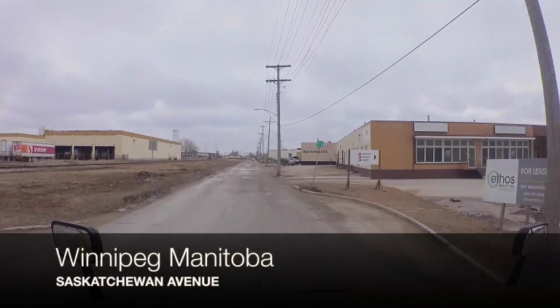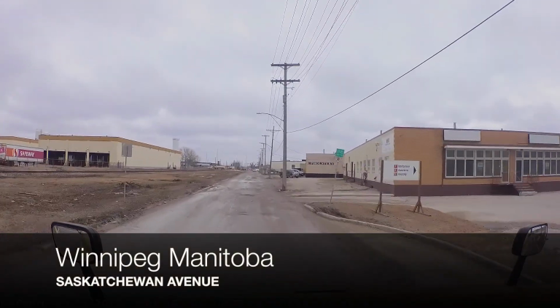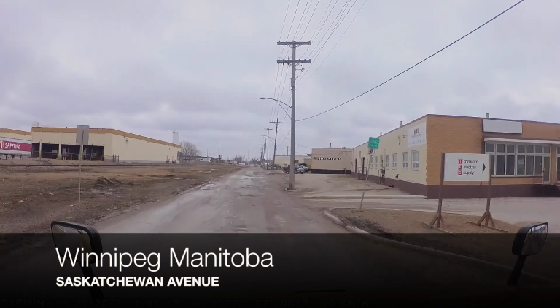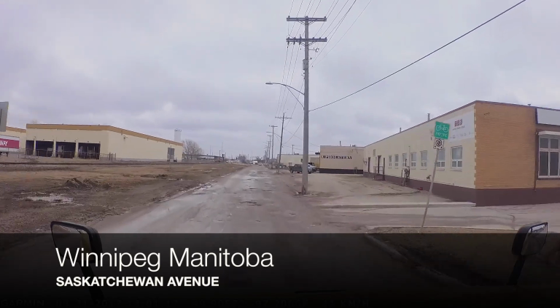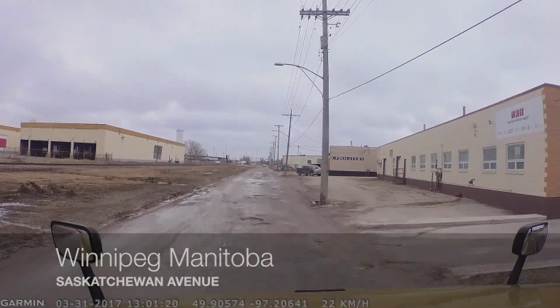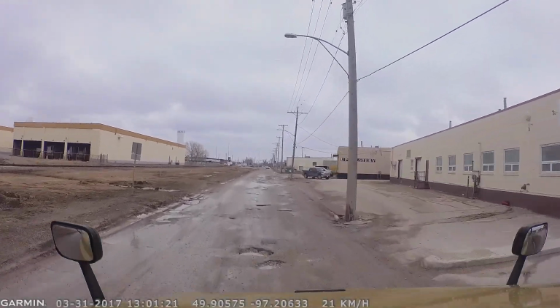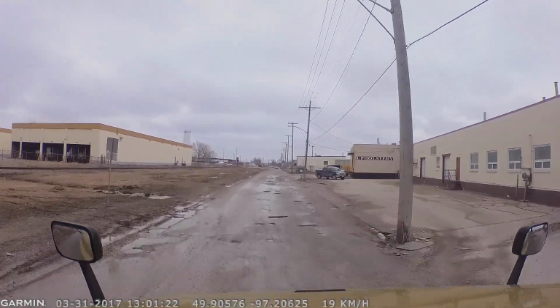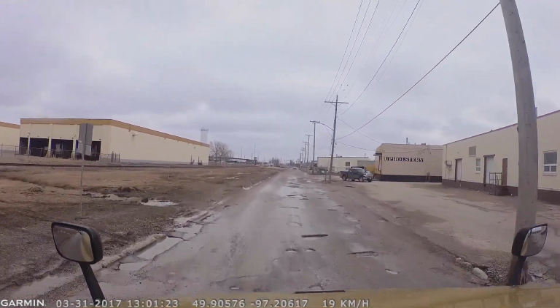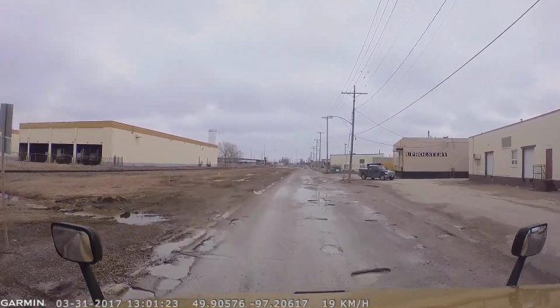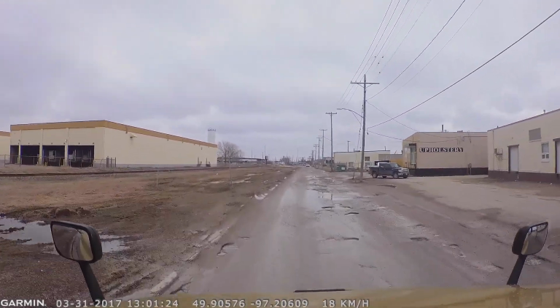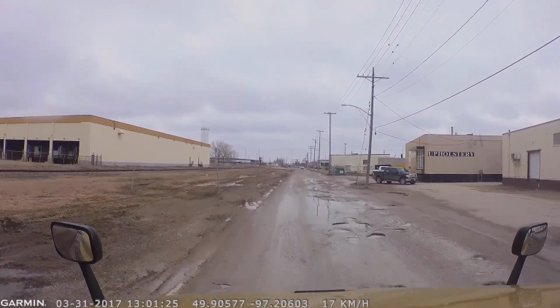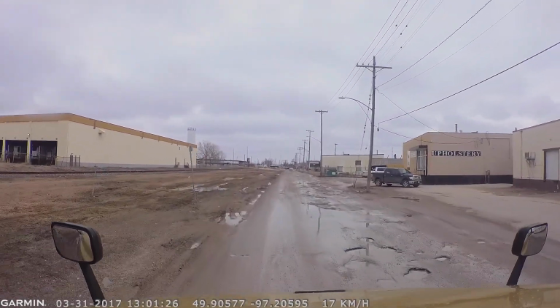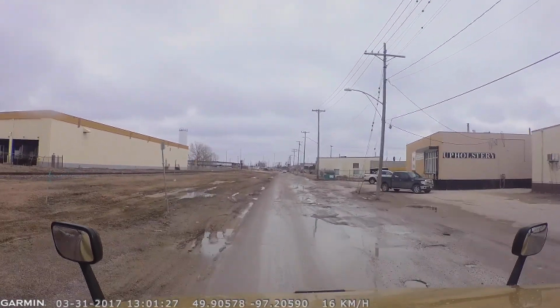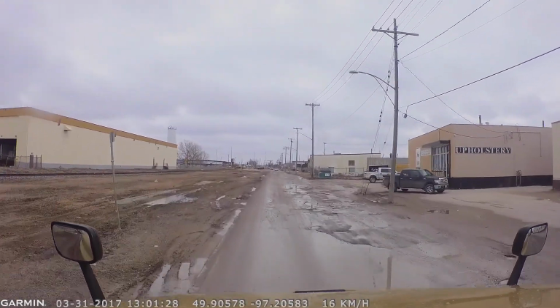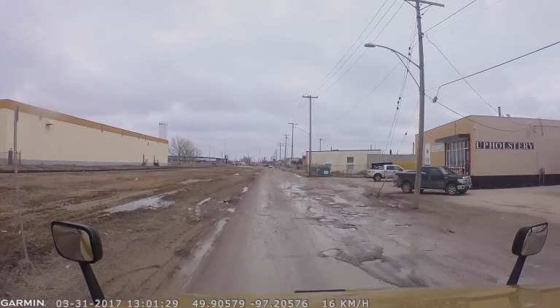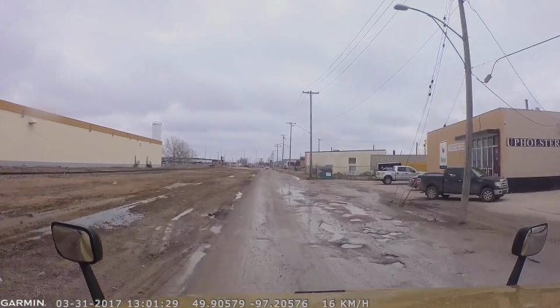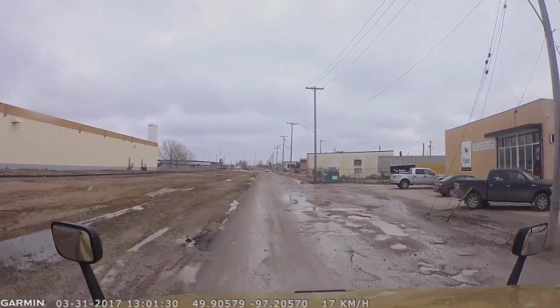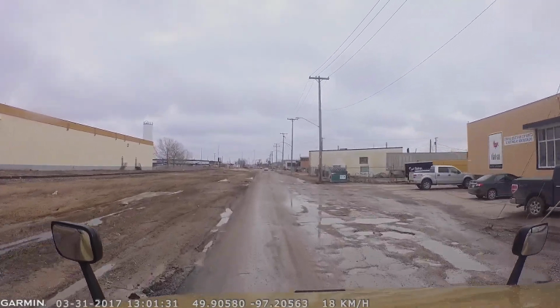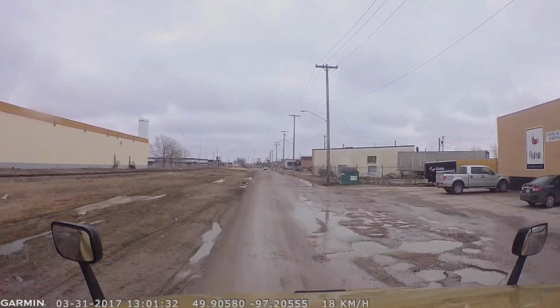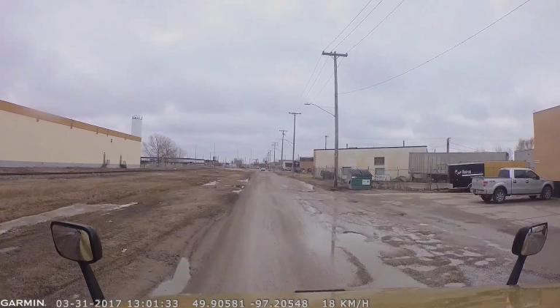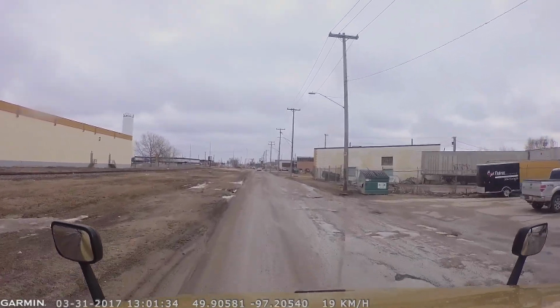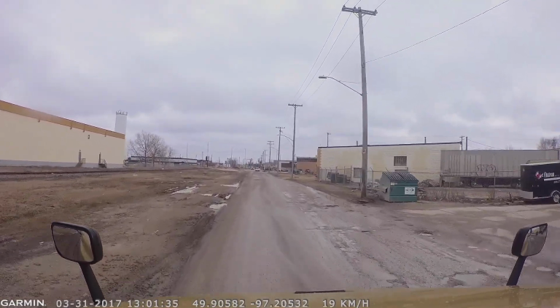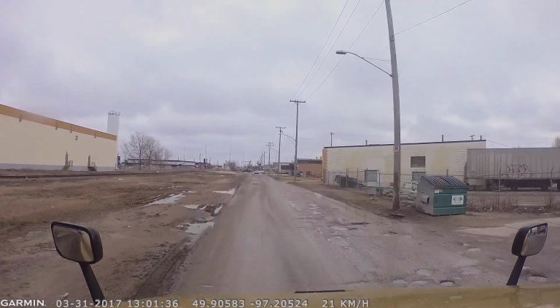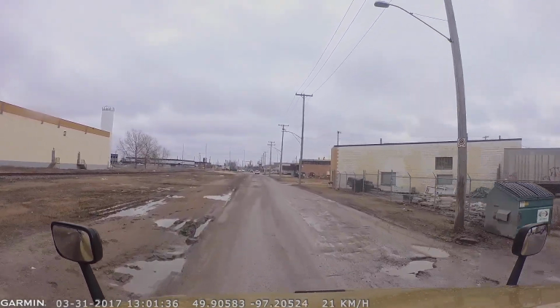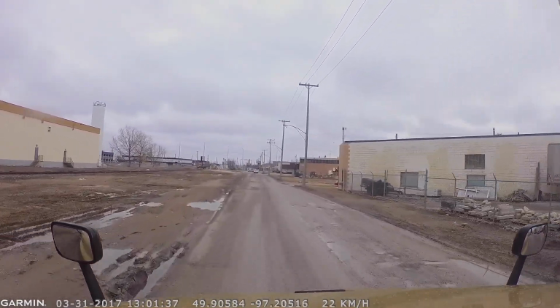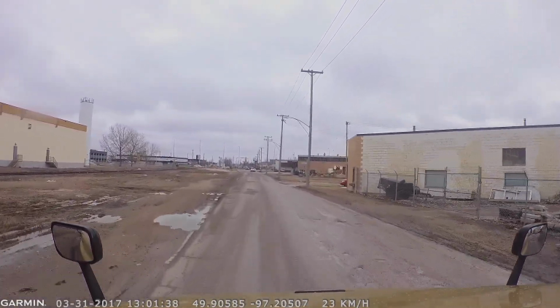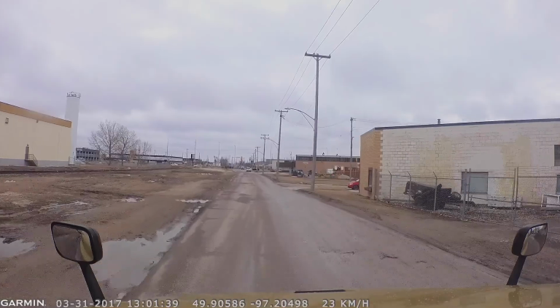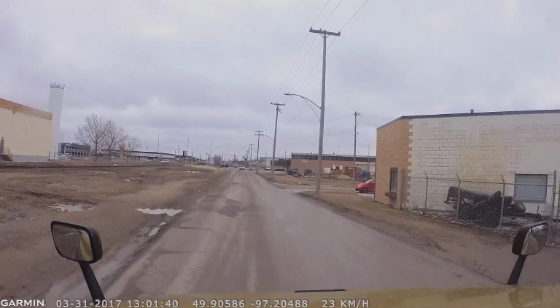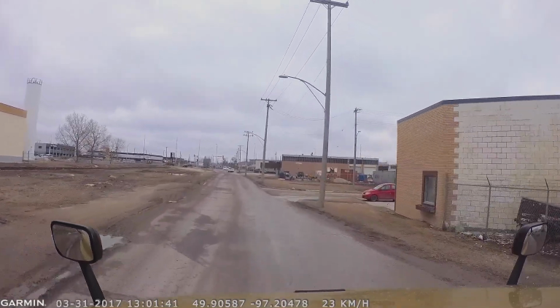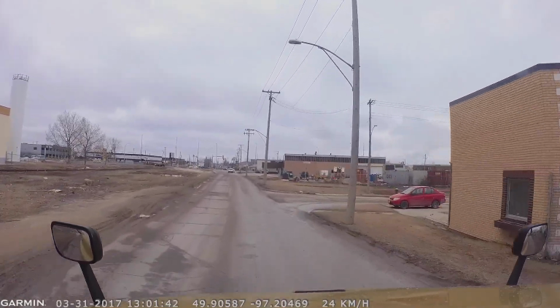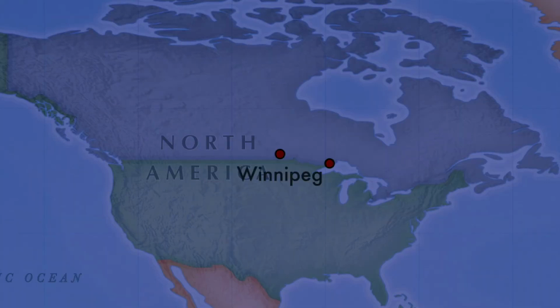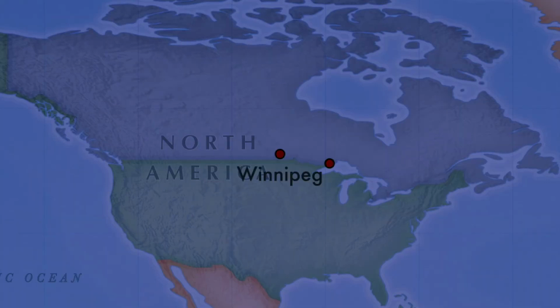What does Winnipeg and Montreal have in common? They are both very expensive on your maintenance bills, because you've got to dodge all these potholes that cause a tremendous amount of wear and tear on the suspension.